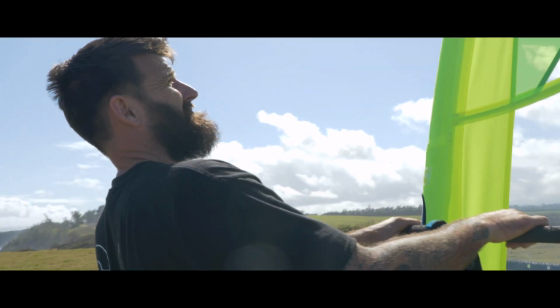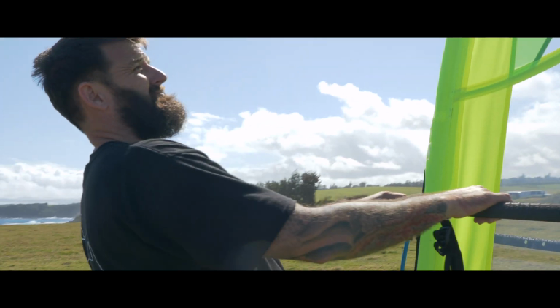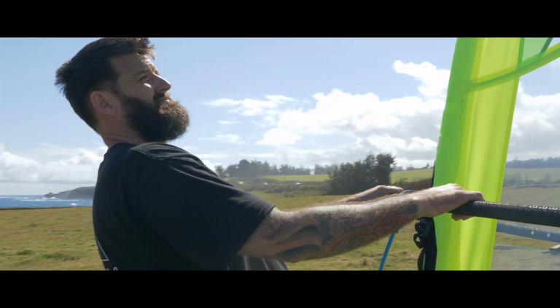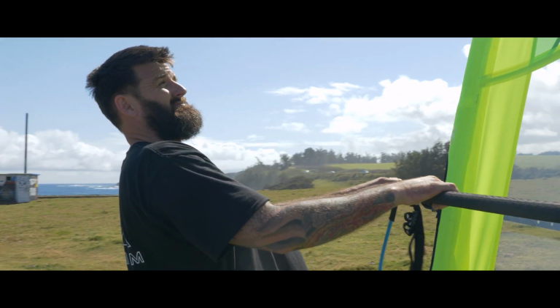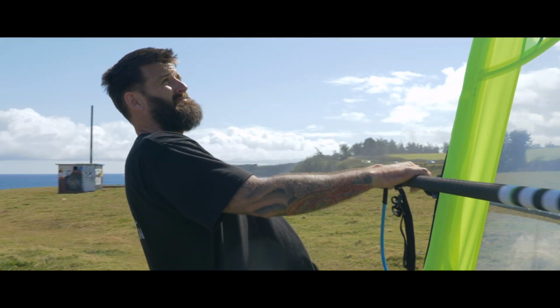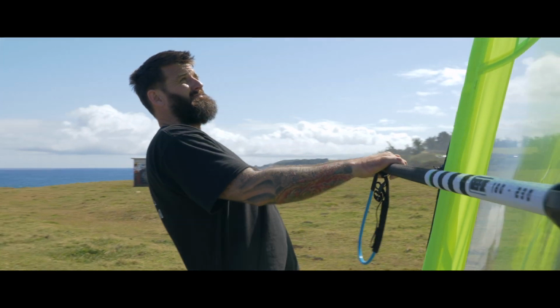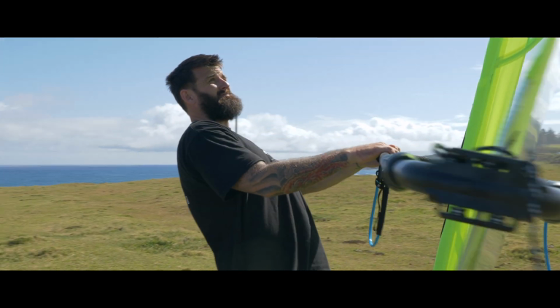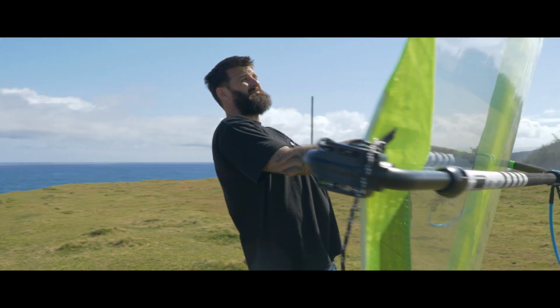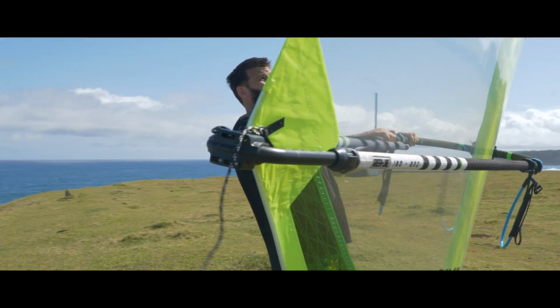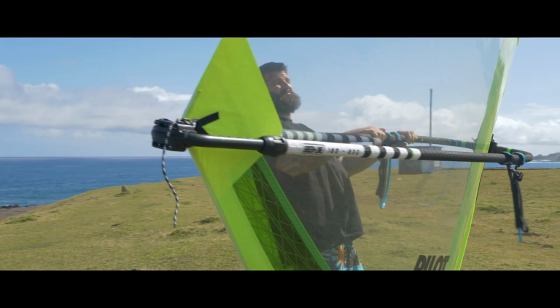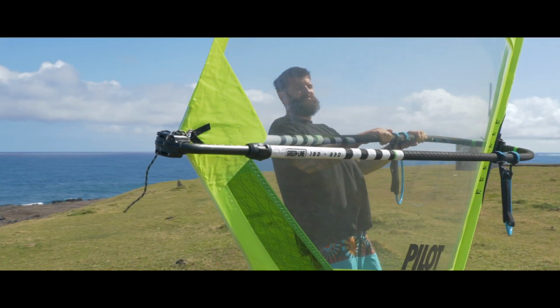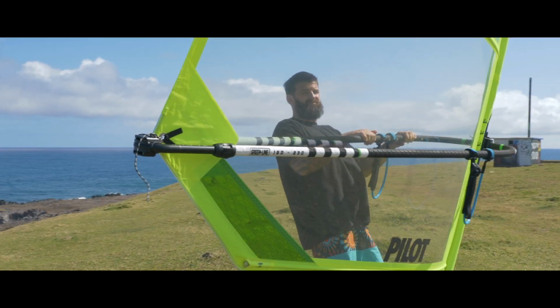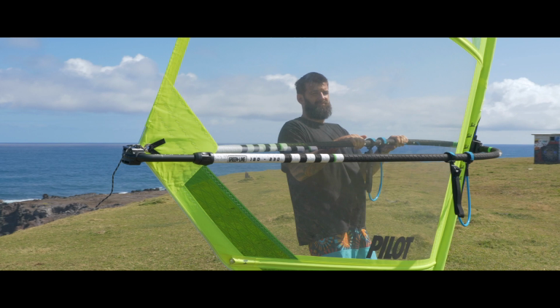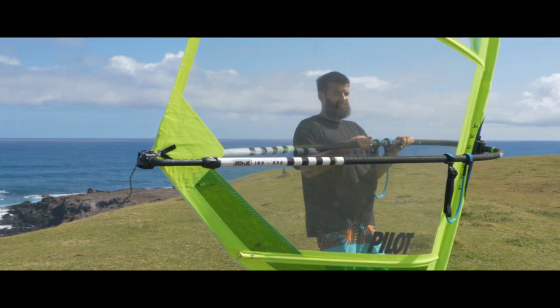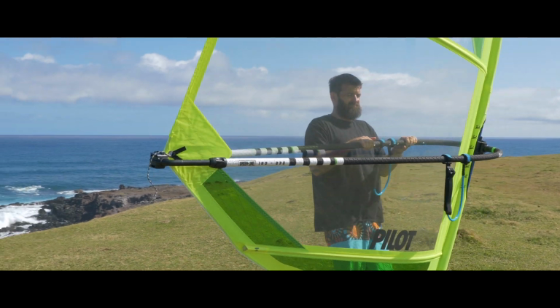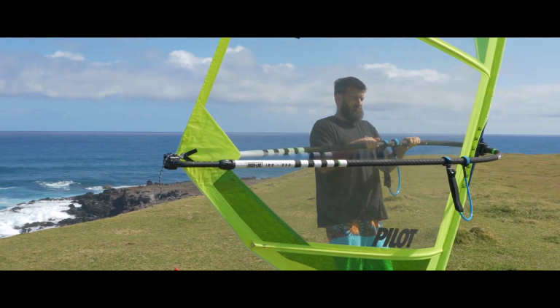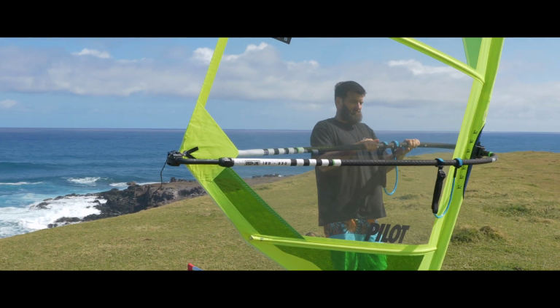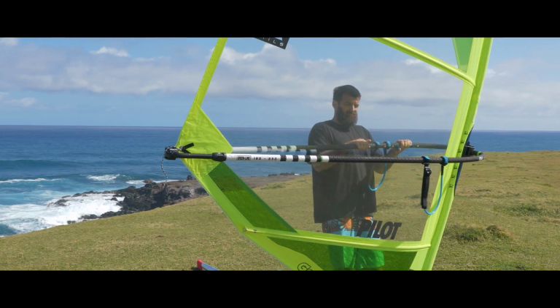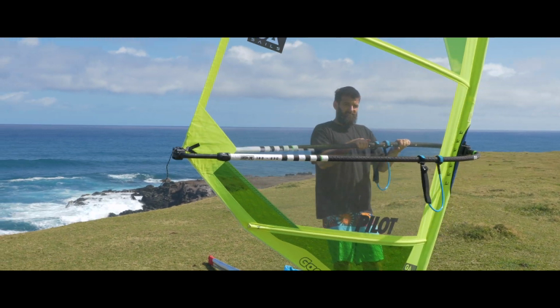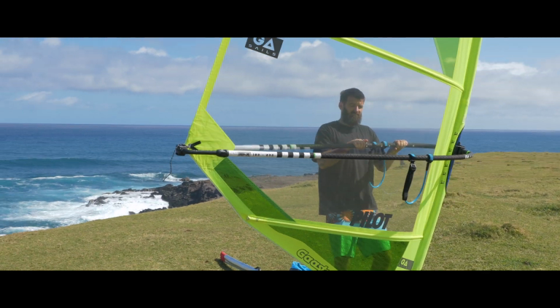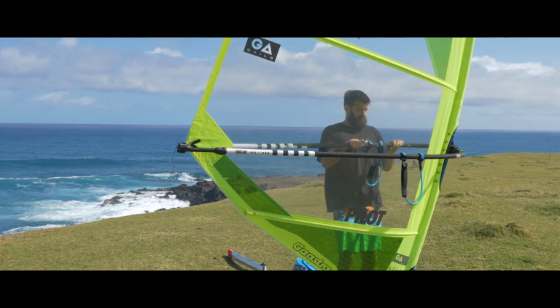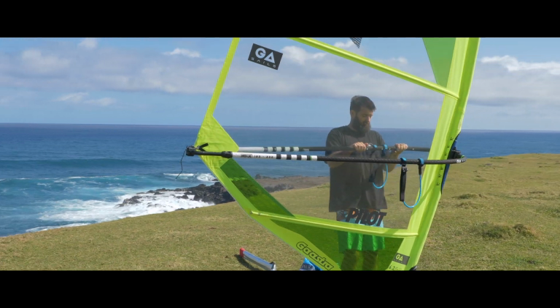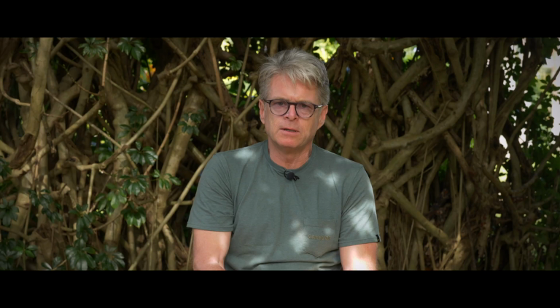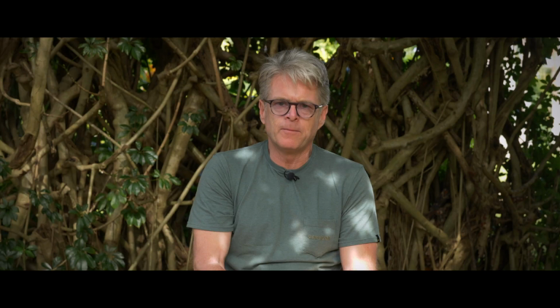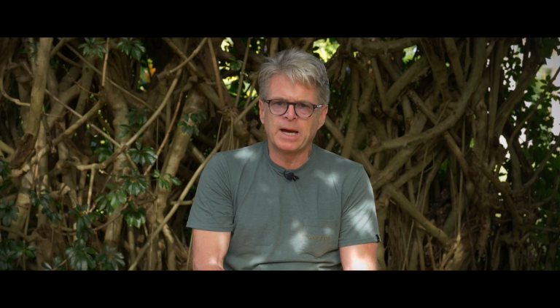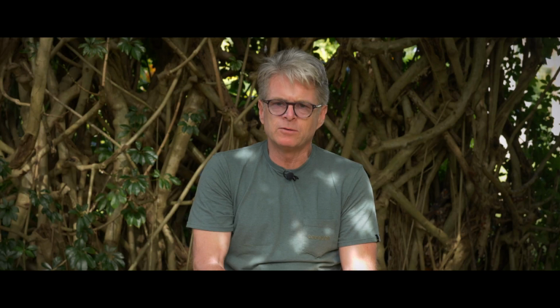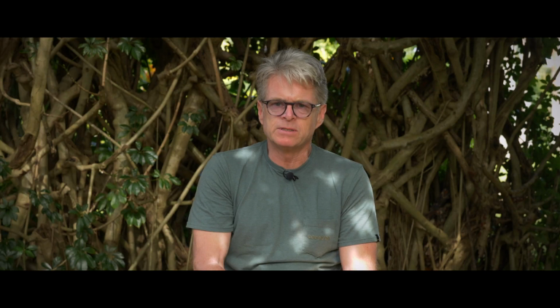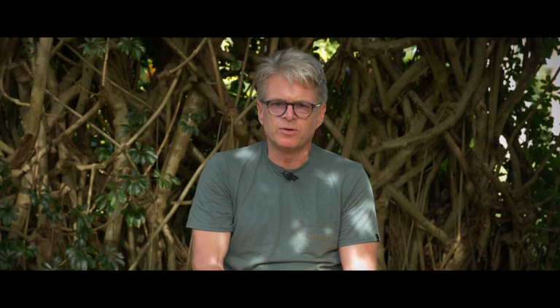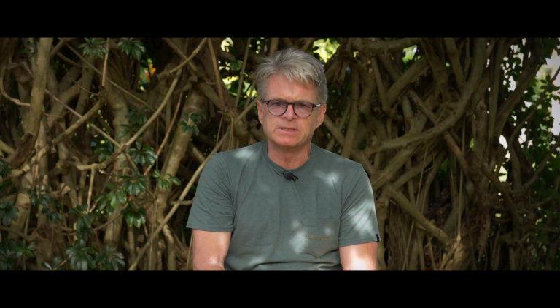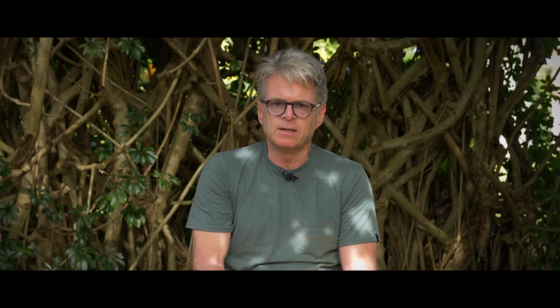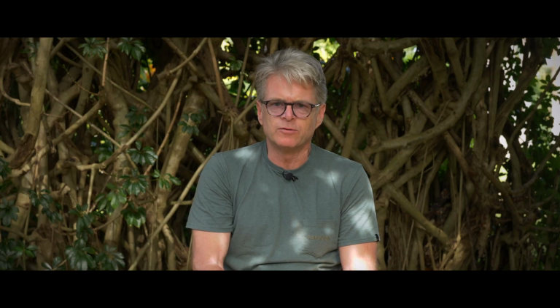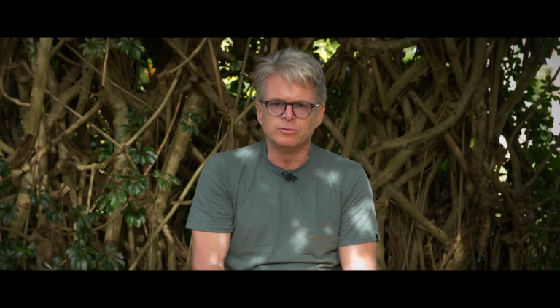If you are a beginner and want to progress your windsurfing experience, the Pilot is the perfect sail for you.